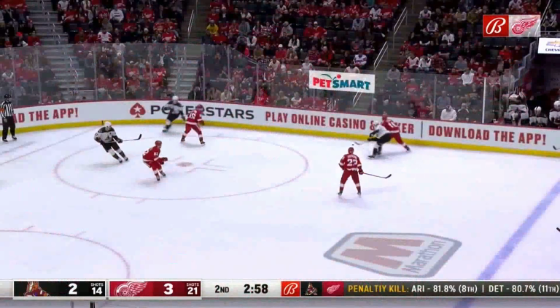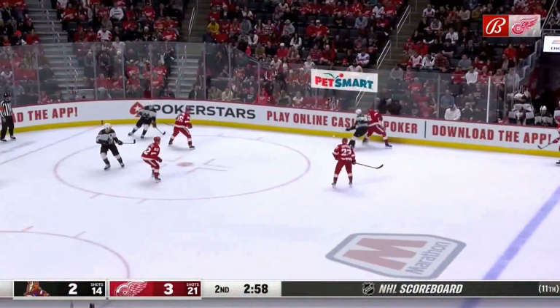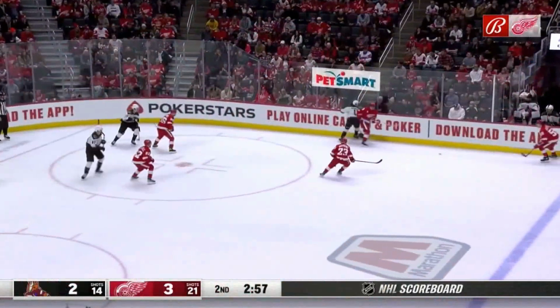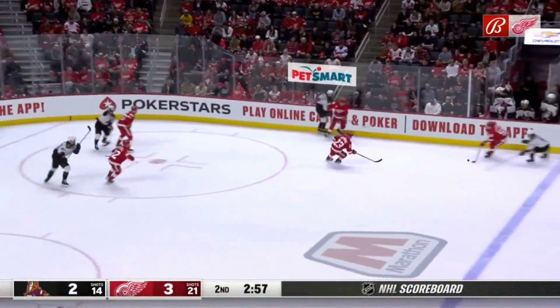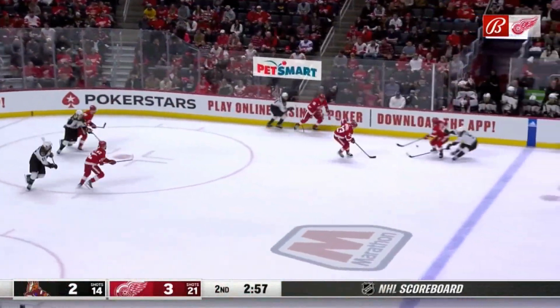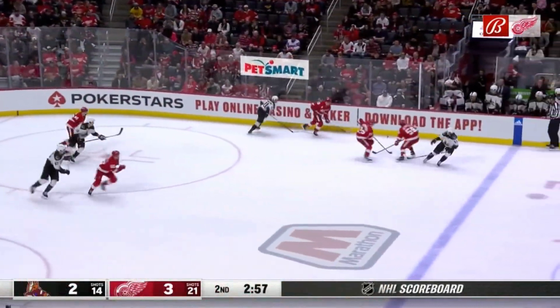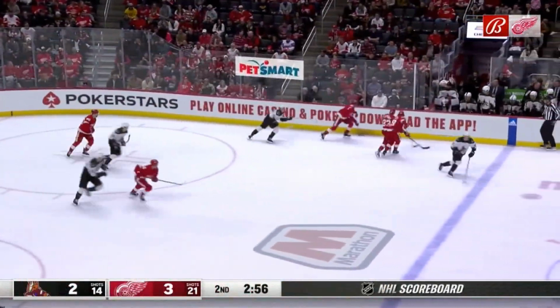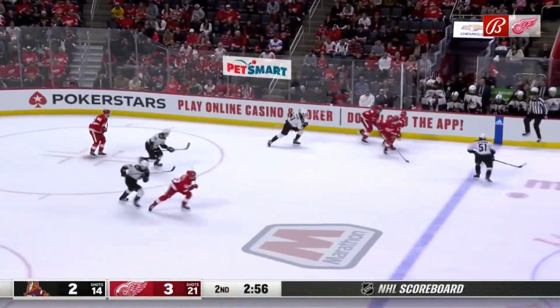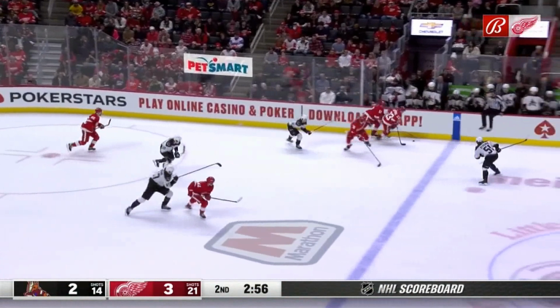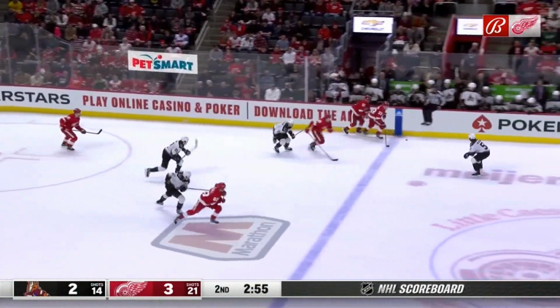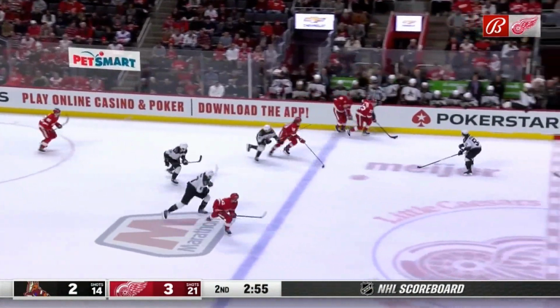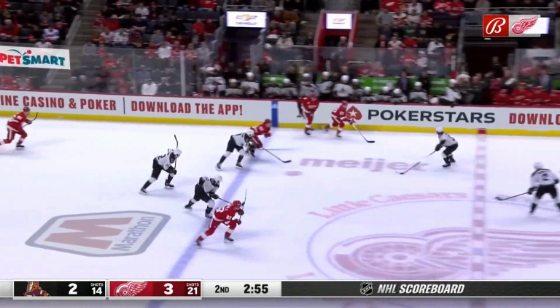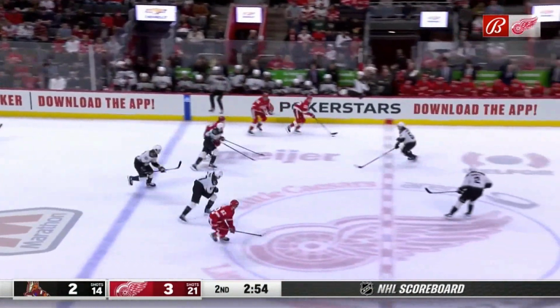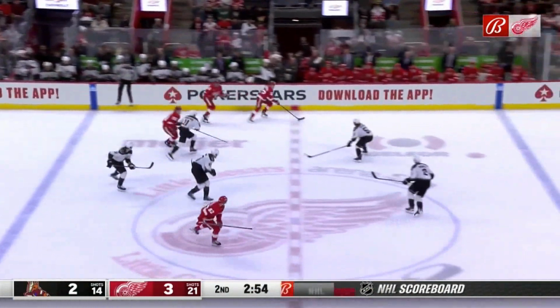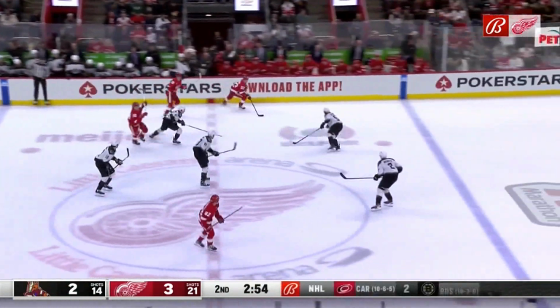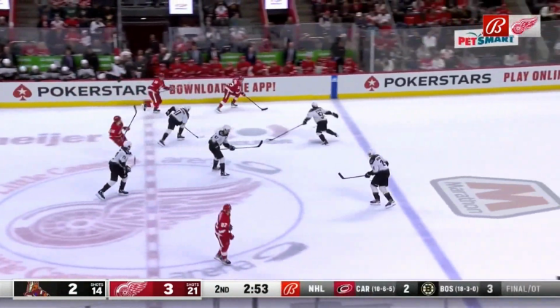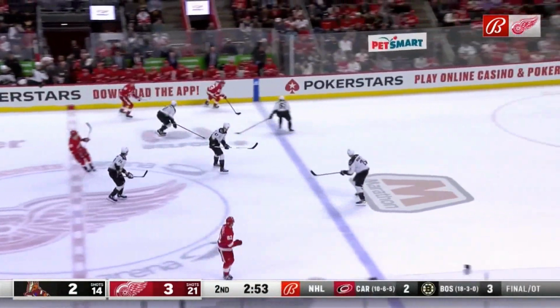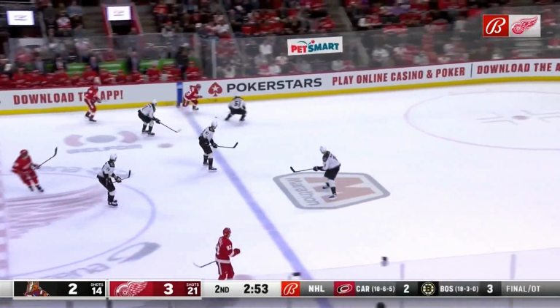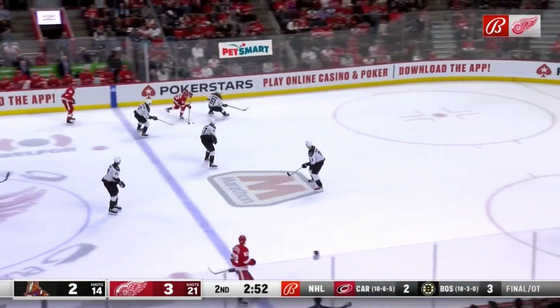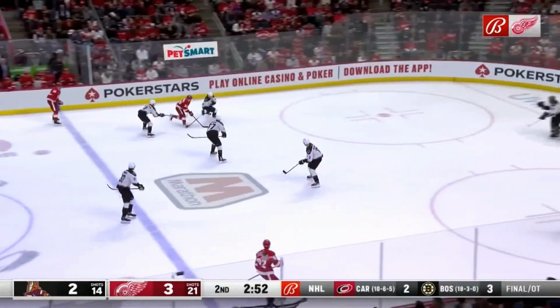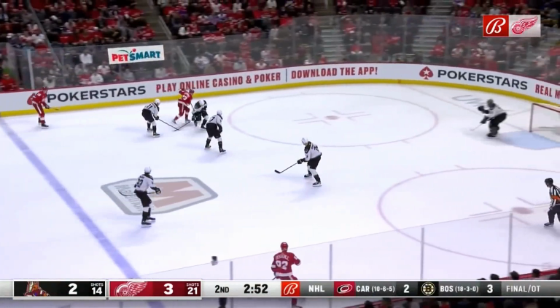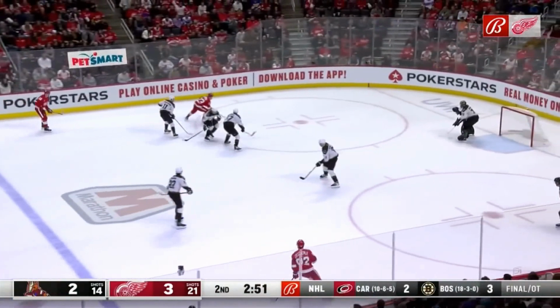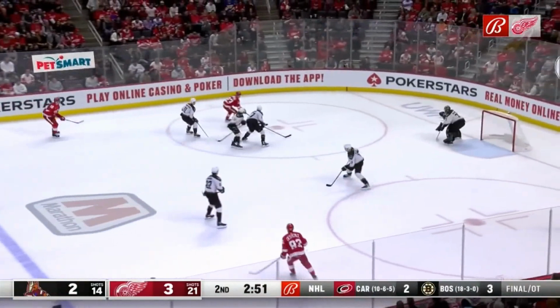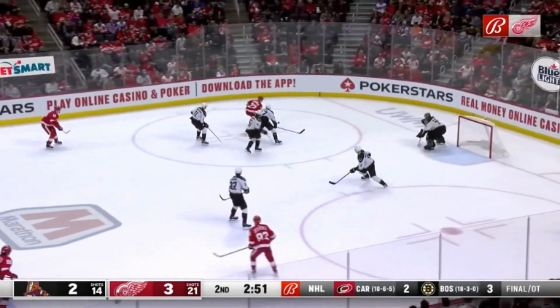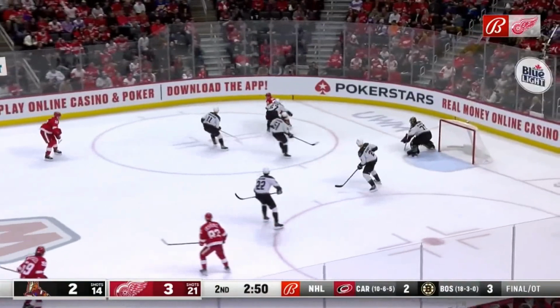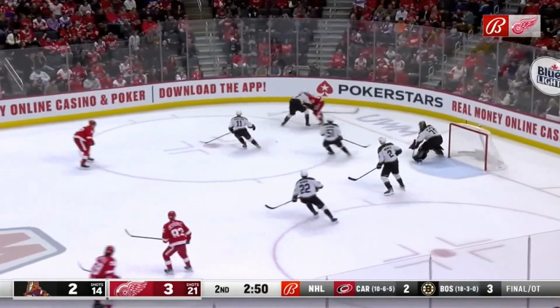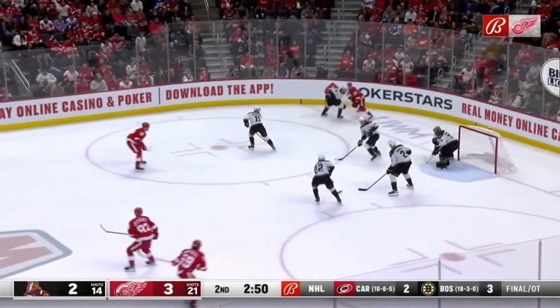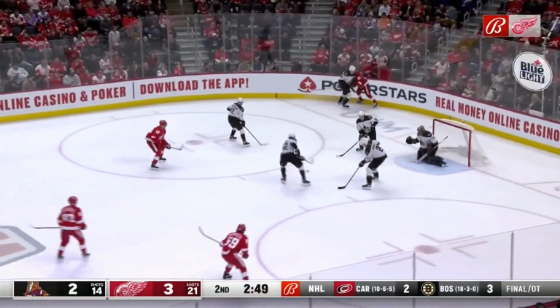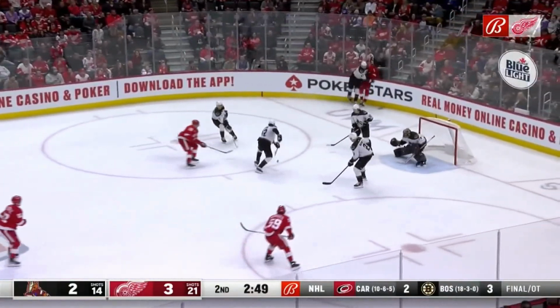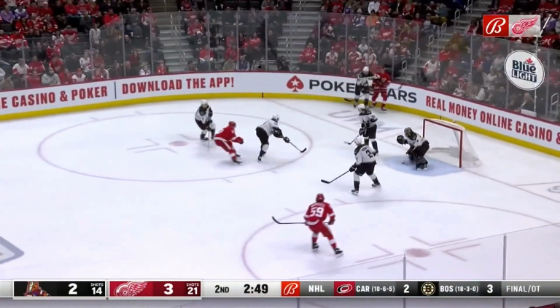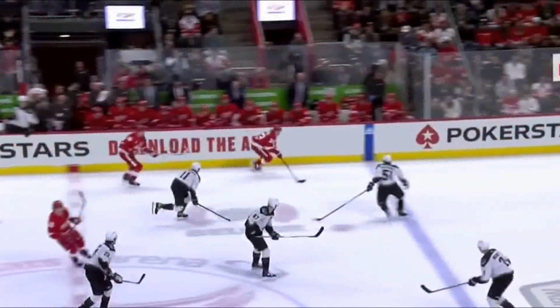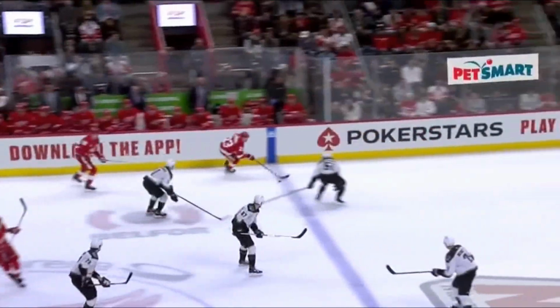Kopp trying to recover now, chips it to Bertuzzi, back to Kopp again who gives it to Raymond. Enters the zone with a good move, and another good move! Raymond just ran out of real estate.